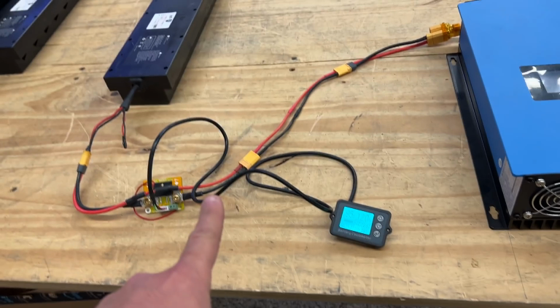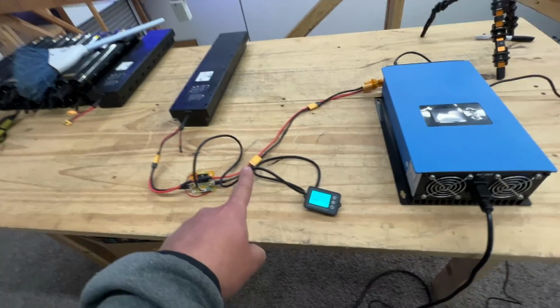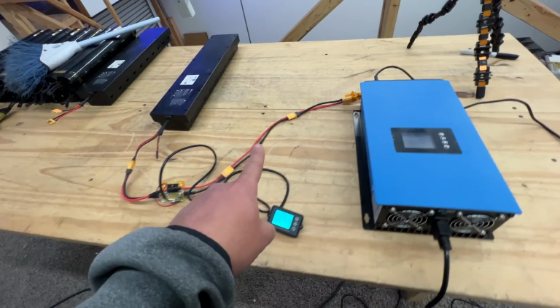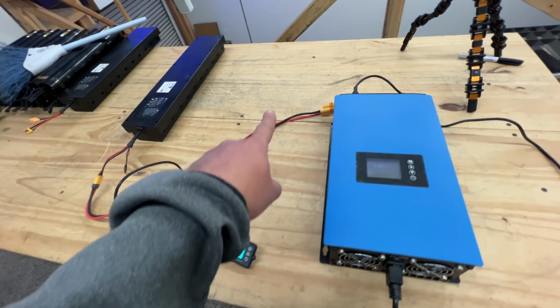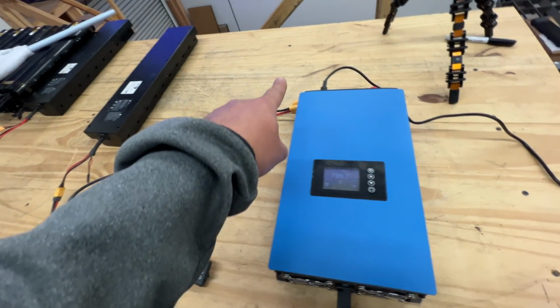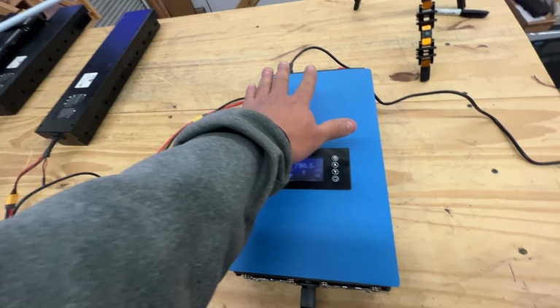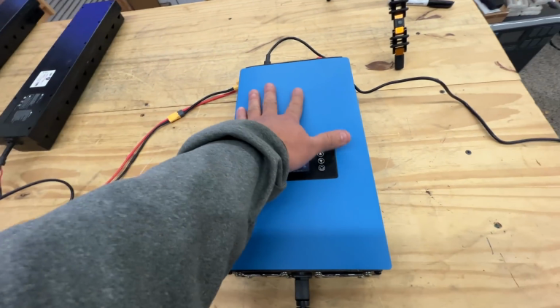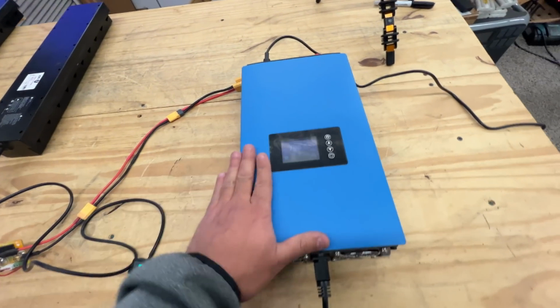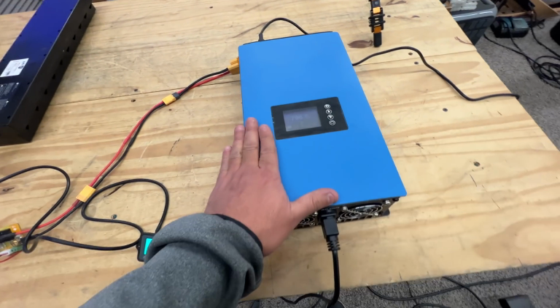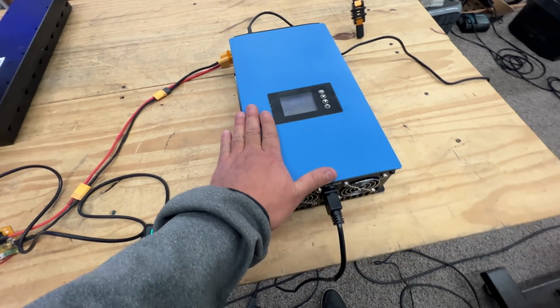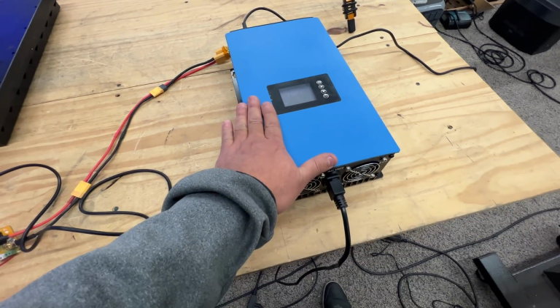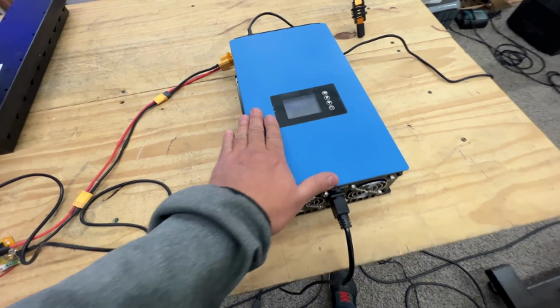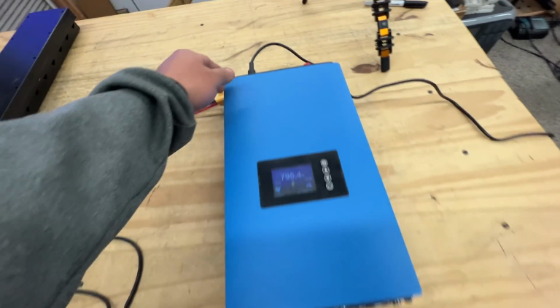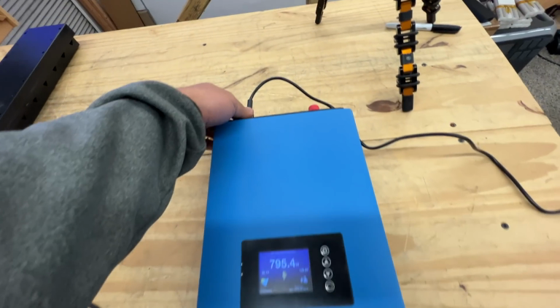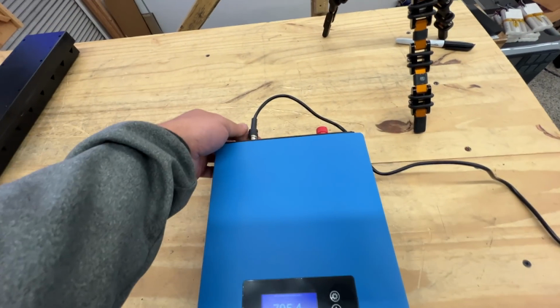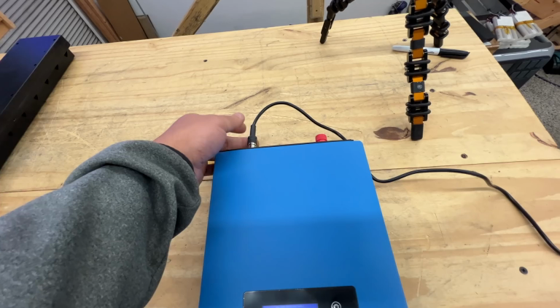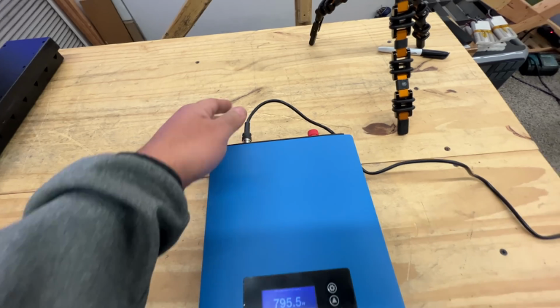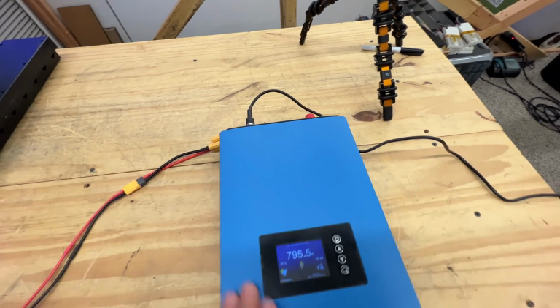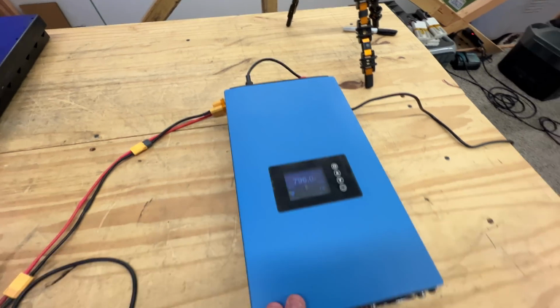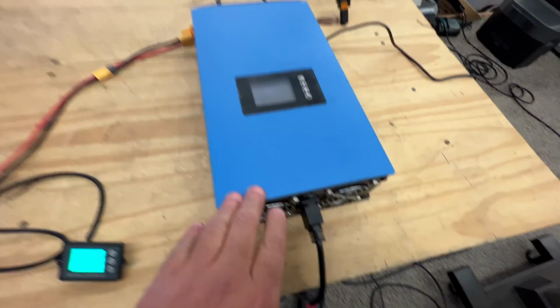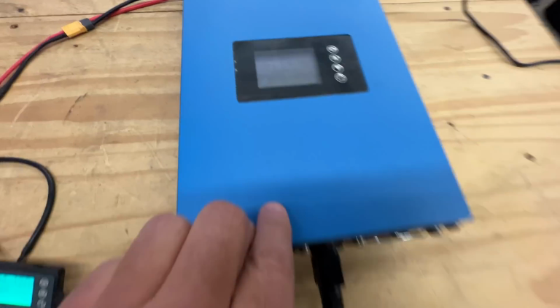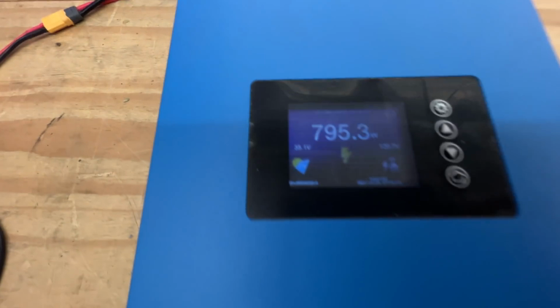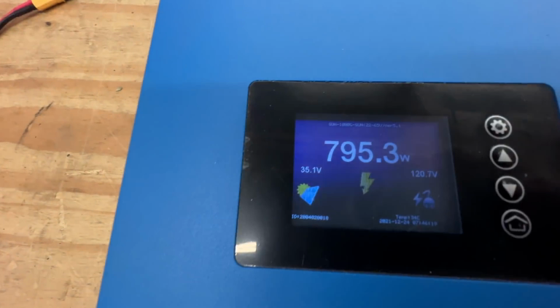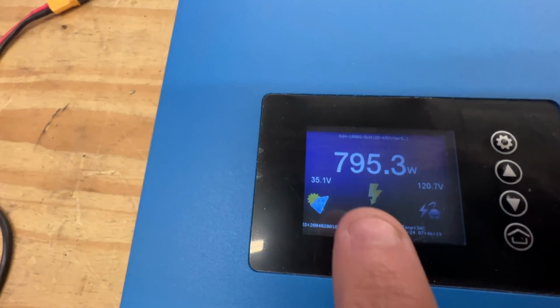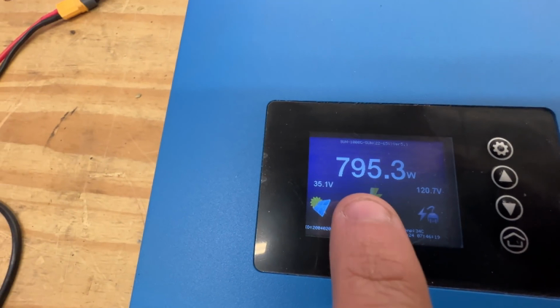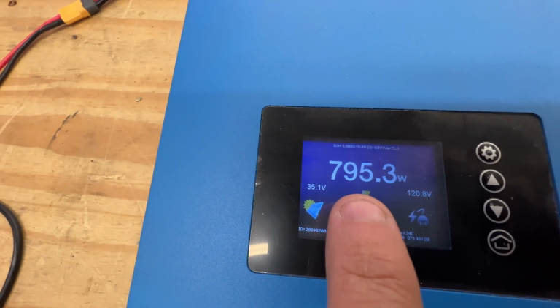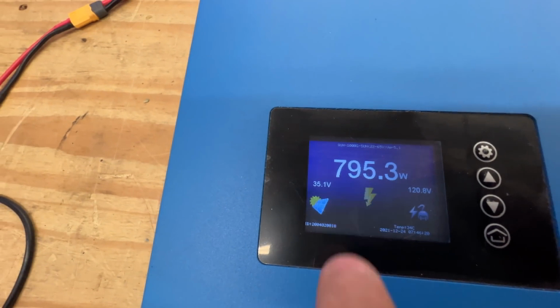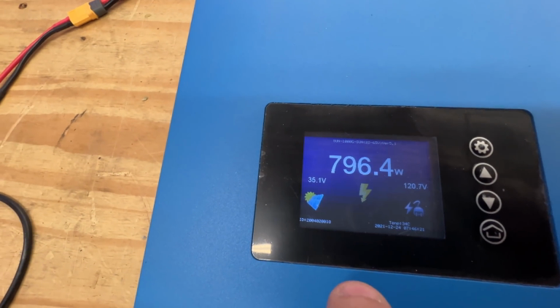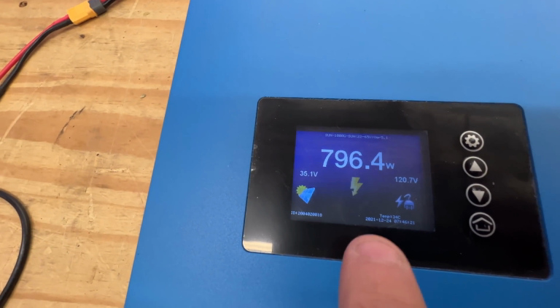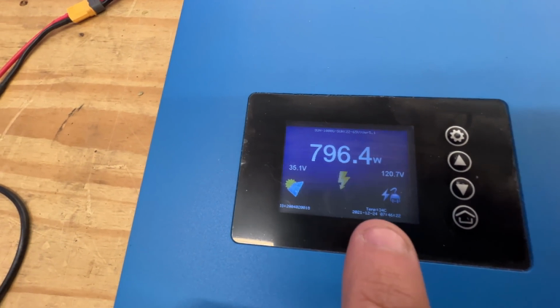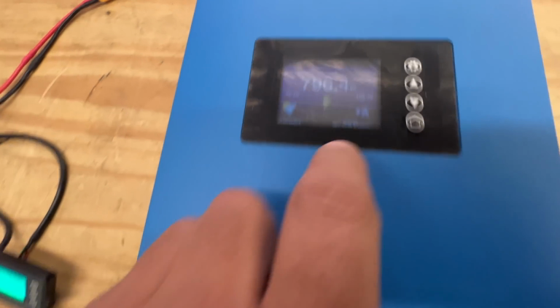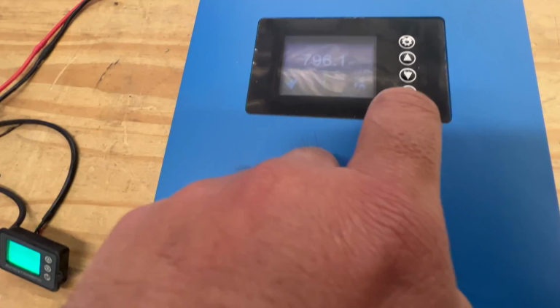This is just going into a grid tie inverter. I was trying to use this limiter but it hasn't been working out. Basically, almost 800 watts coming out.